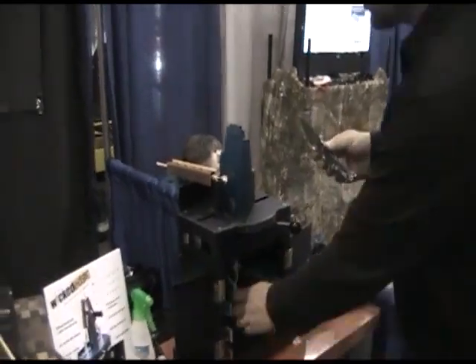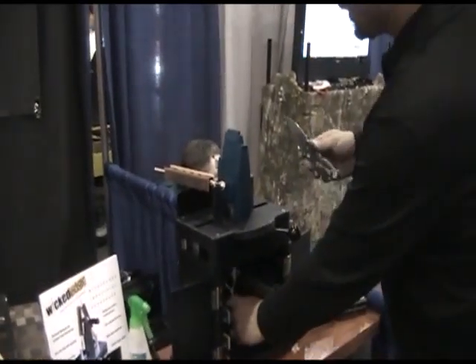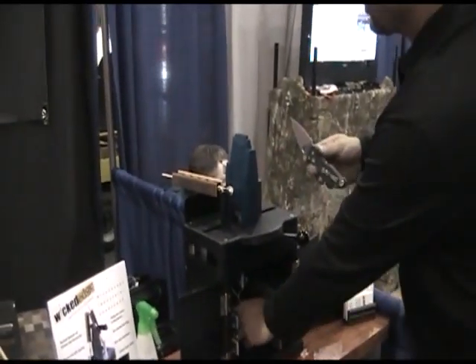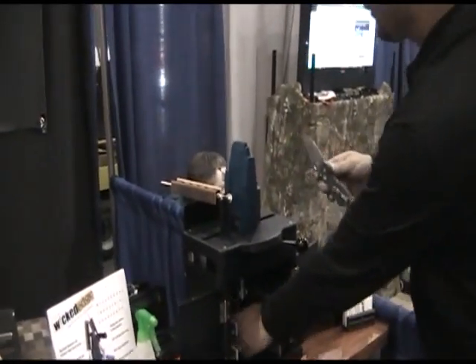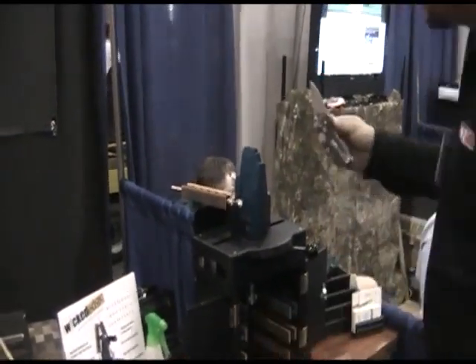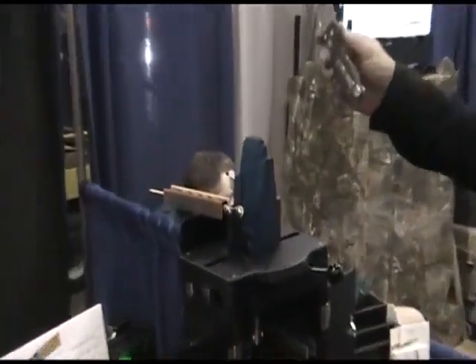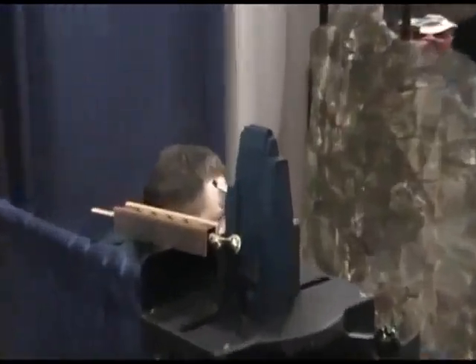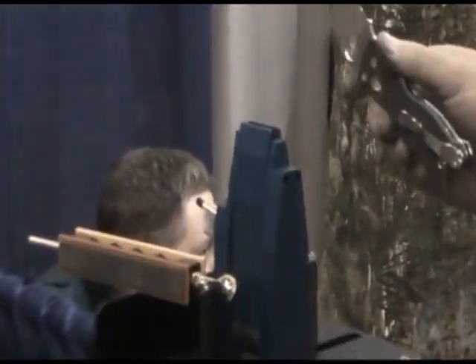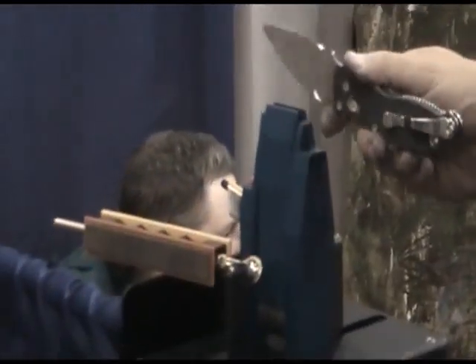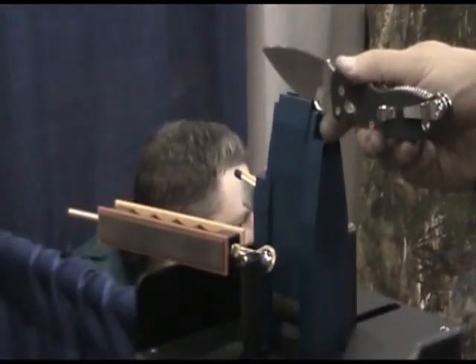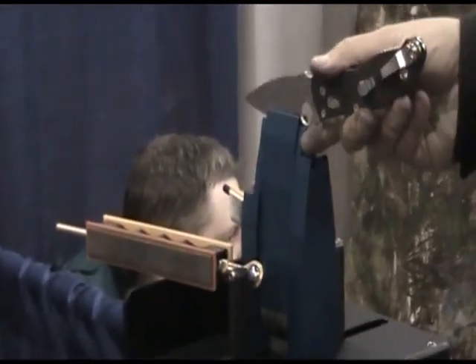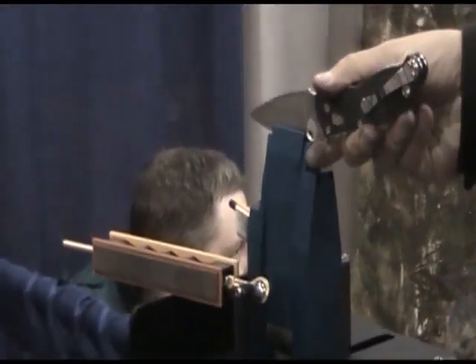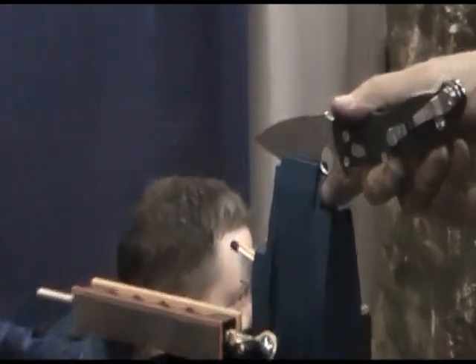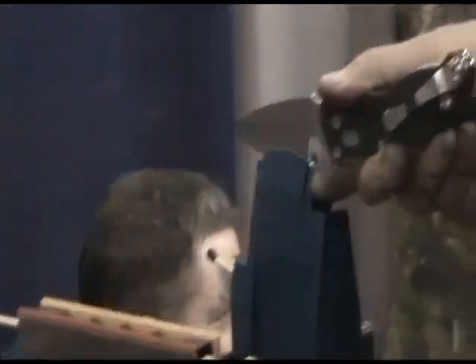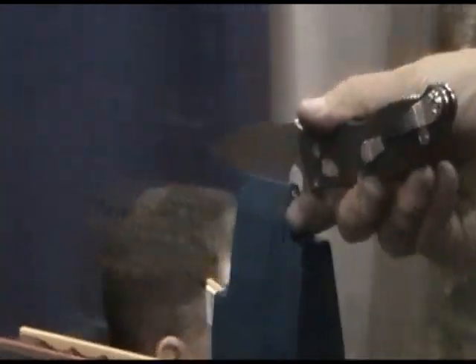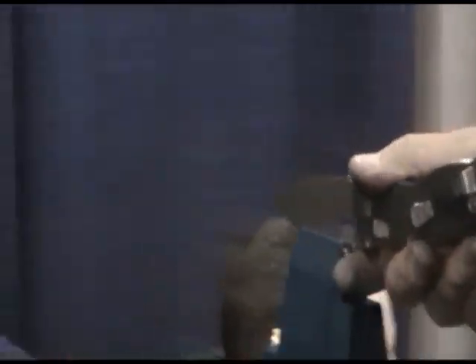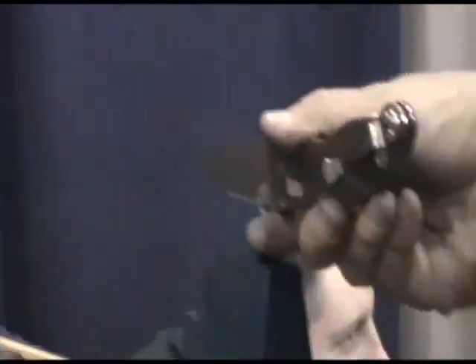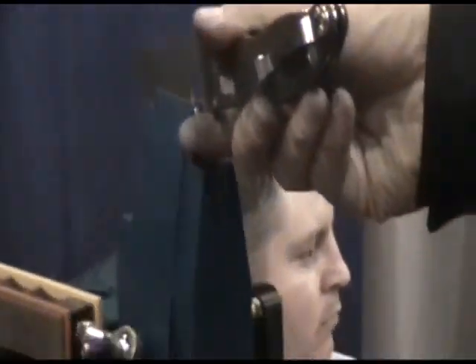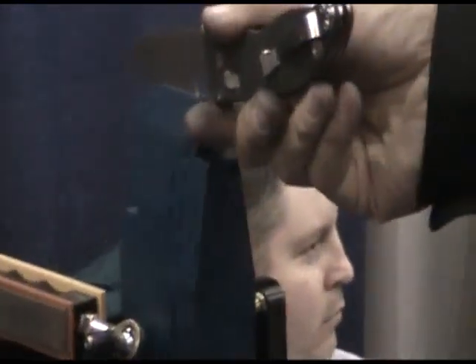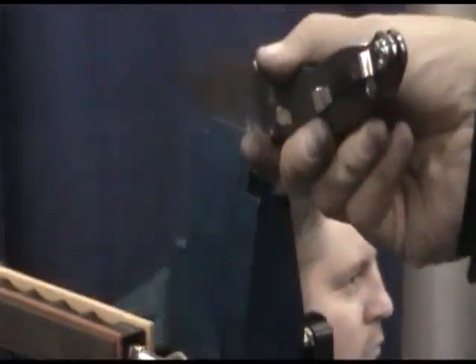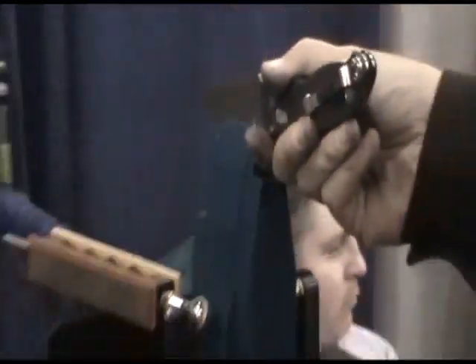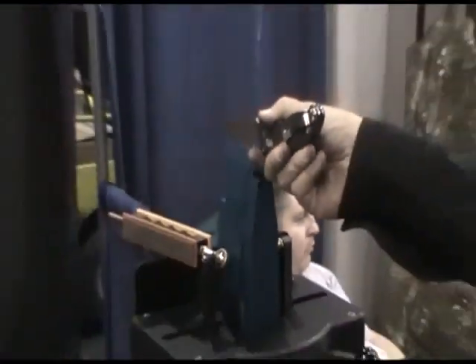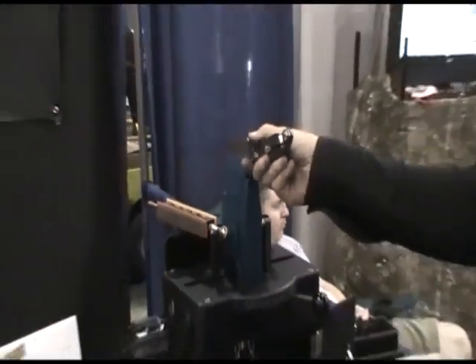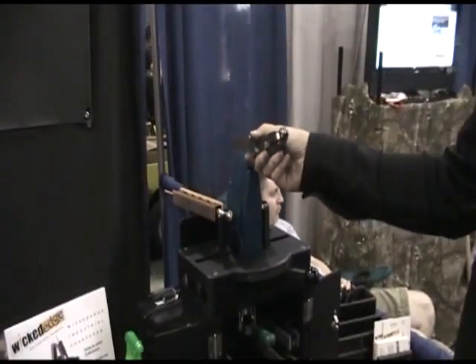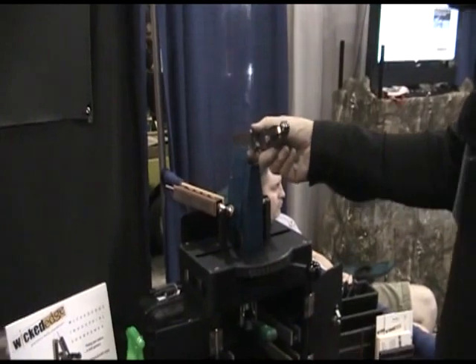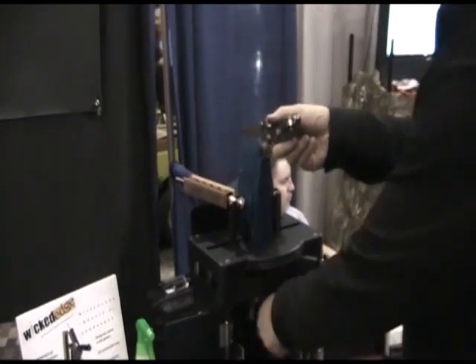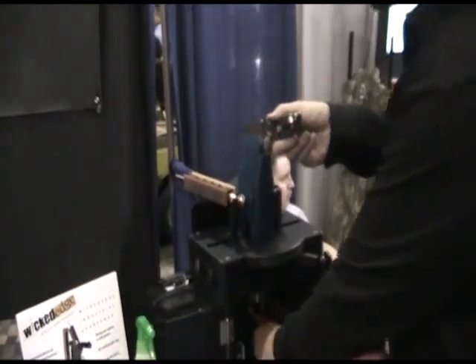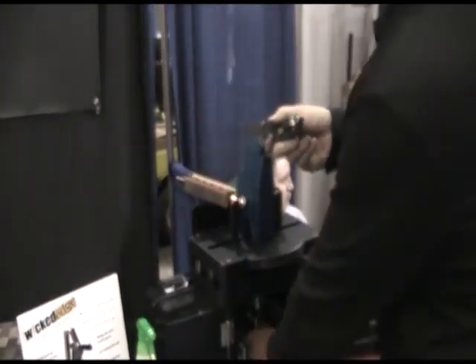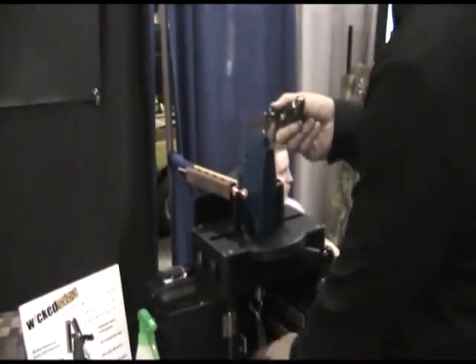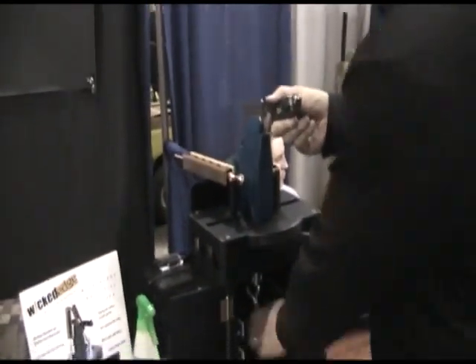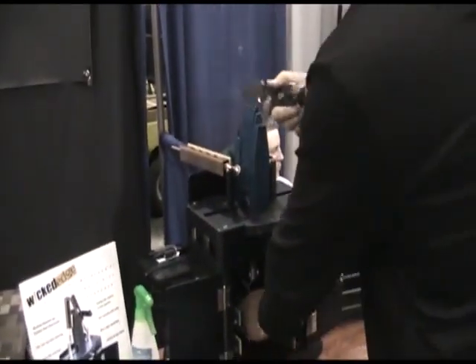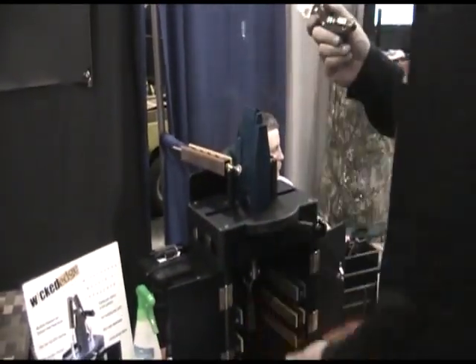The basic idea is you walk up to this machine — anybody can do this — just set your knife in the top of the jaws, pull this lever up, and that locks the knife in place really firmly. To release, you just let the lever down to make sure the knife is released.